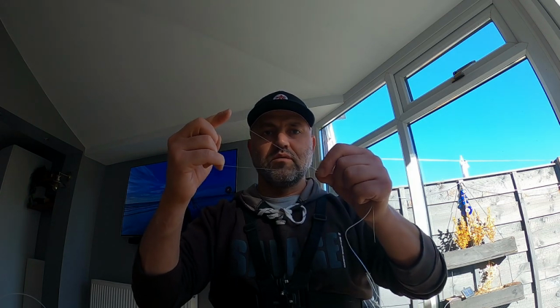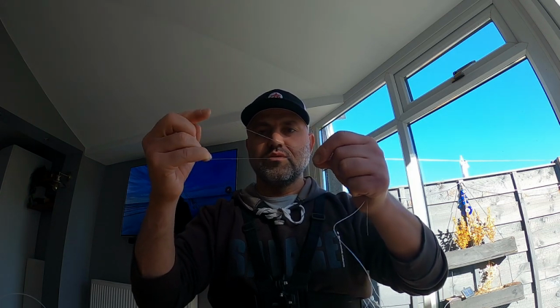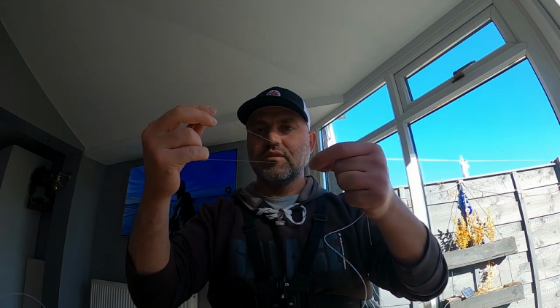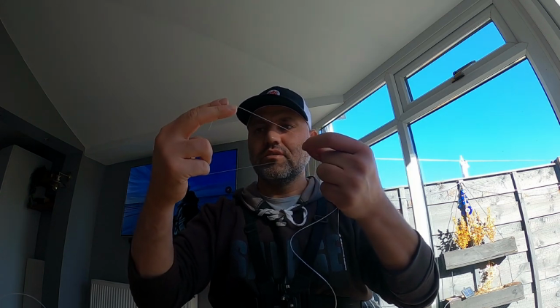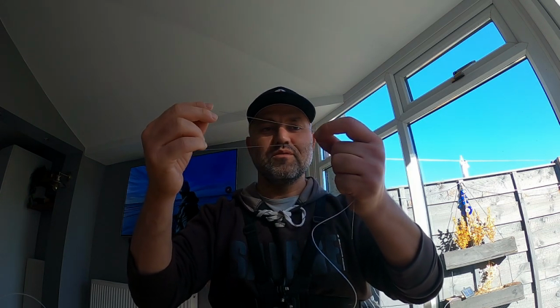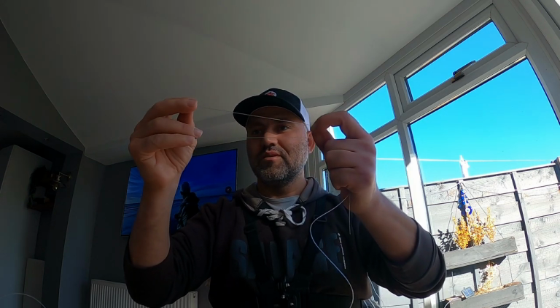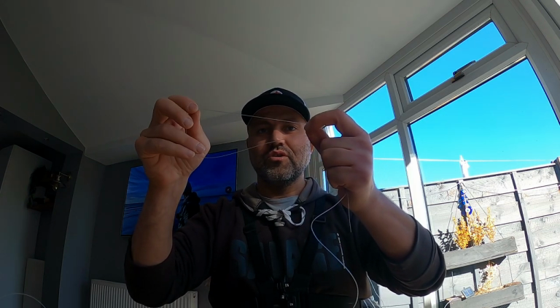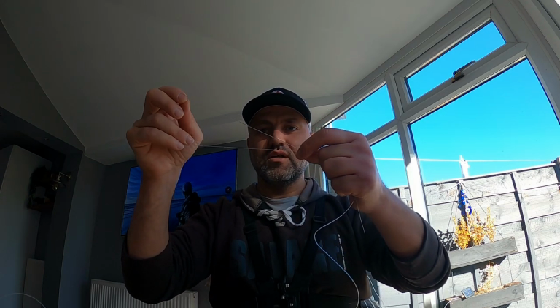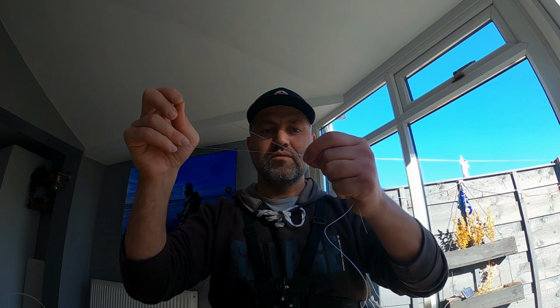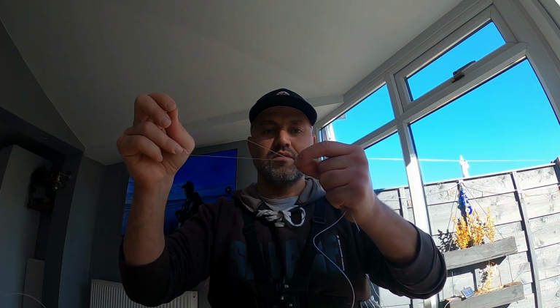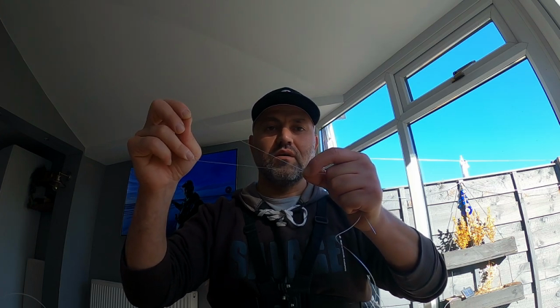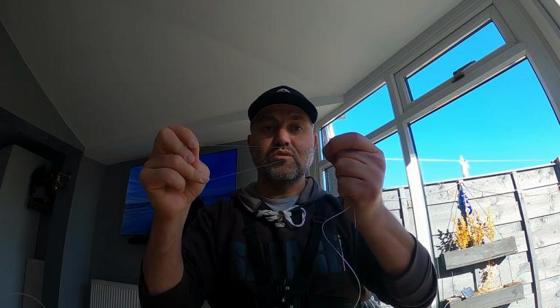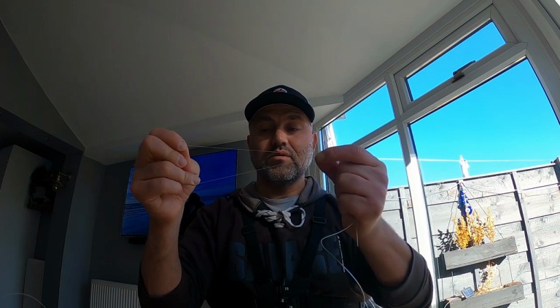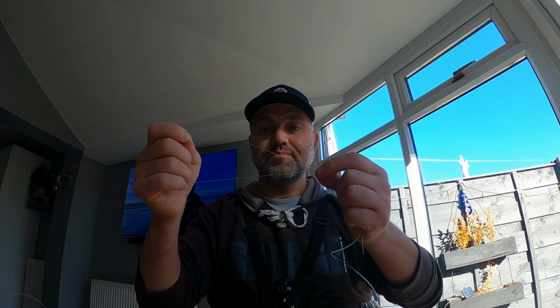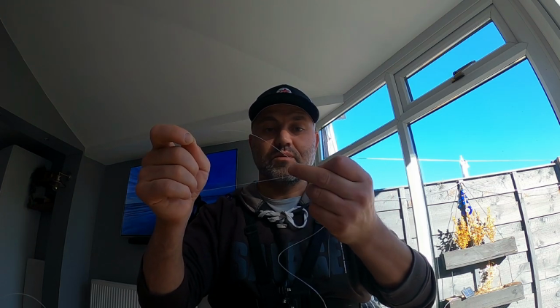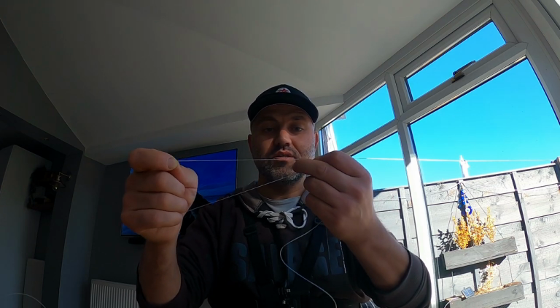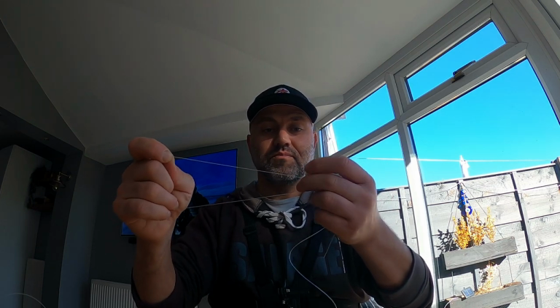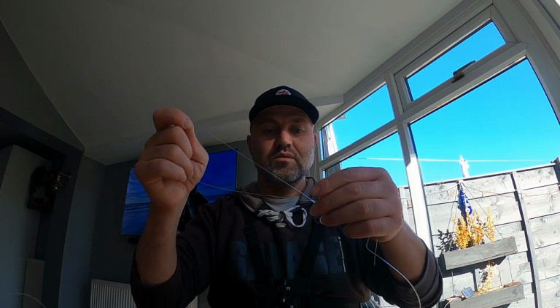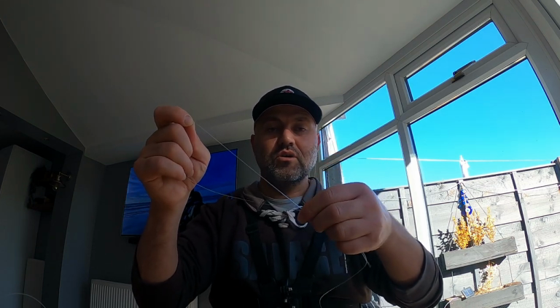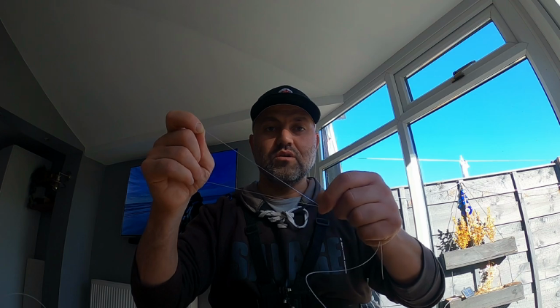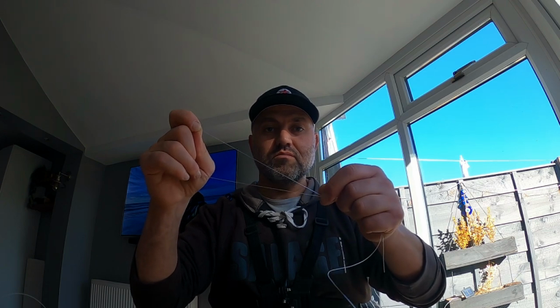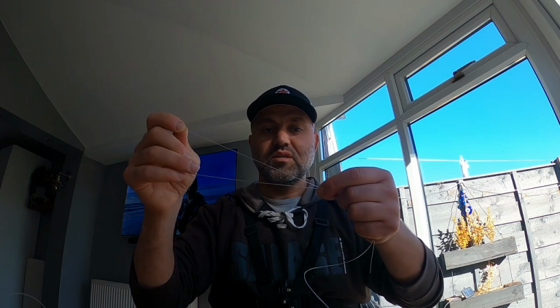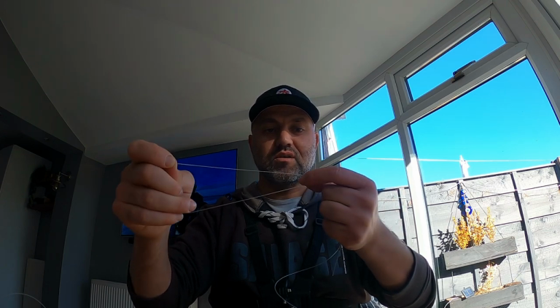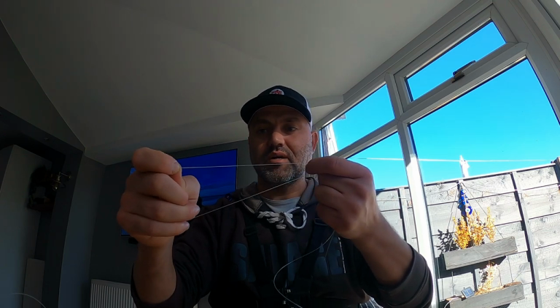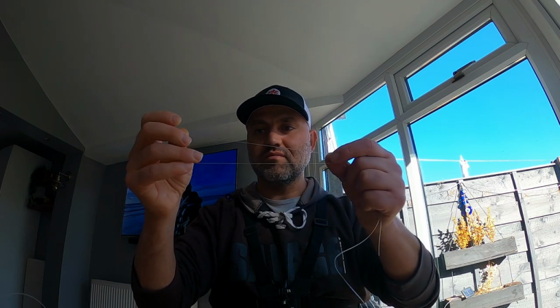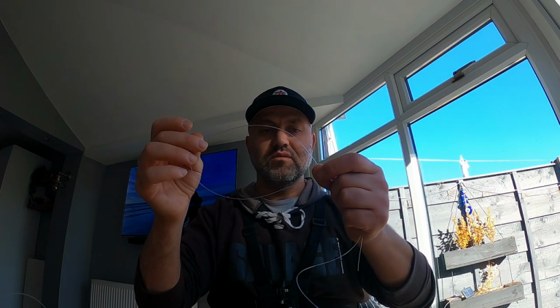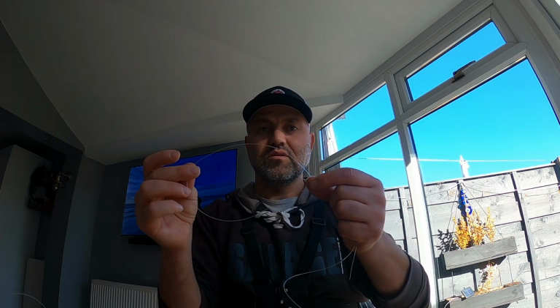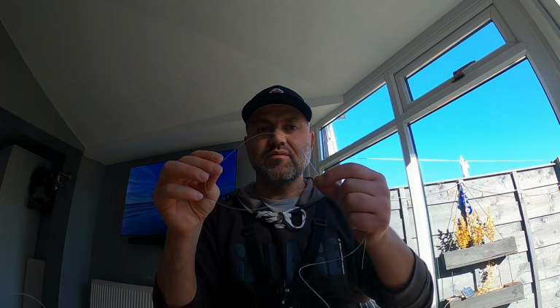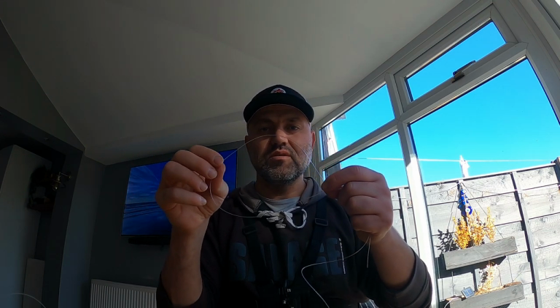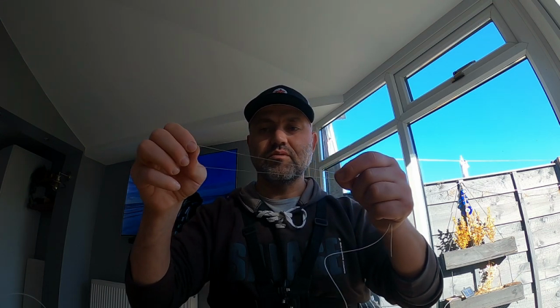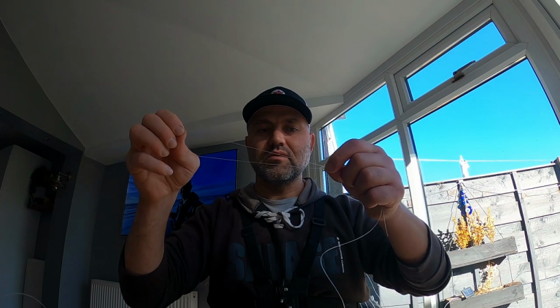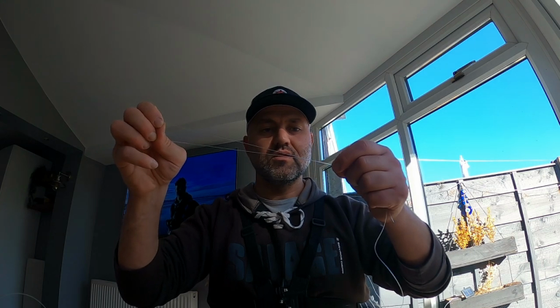The GoPro decided to turn off by itself. I charged it a couple of days ago, just turned it on and it's been recording by itself - I've been having issues with the GoPro recently.